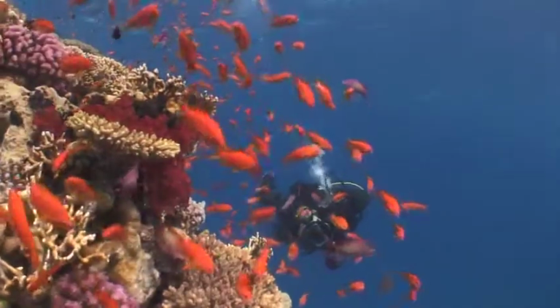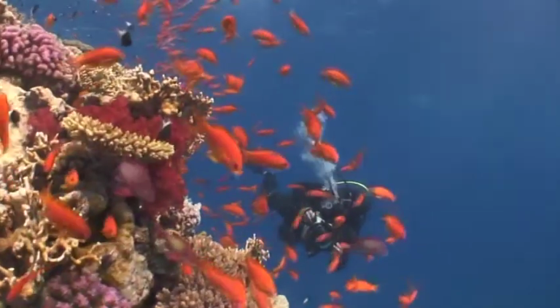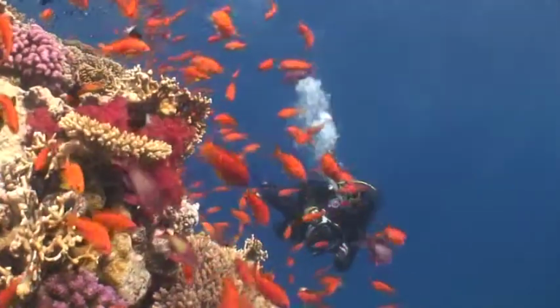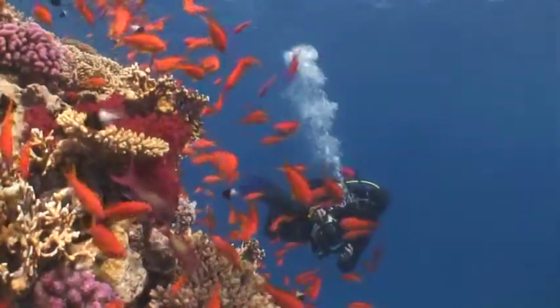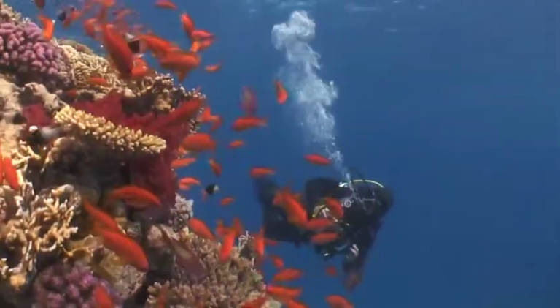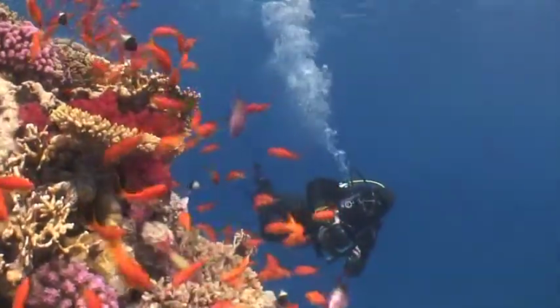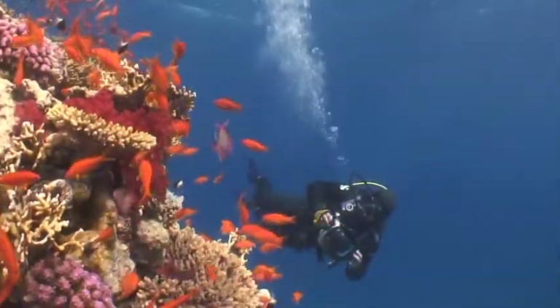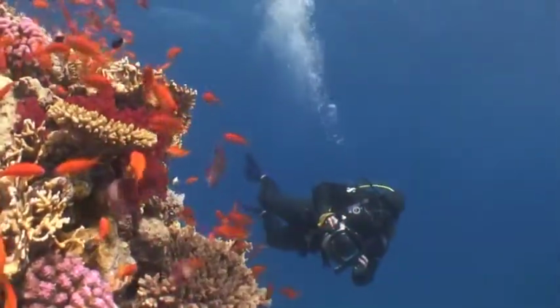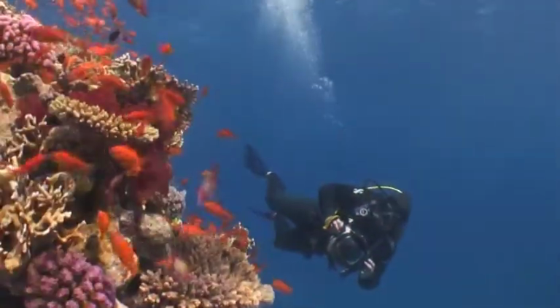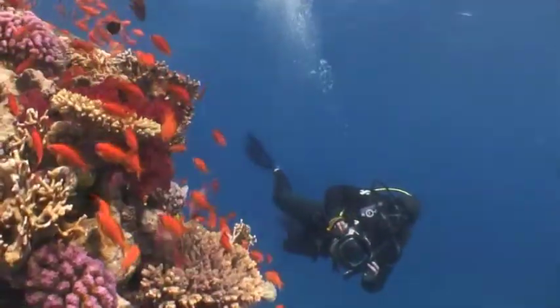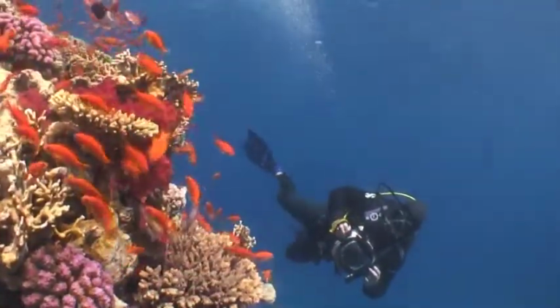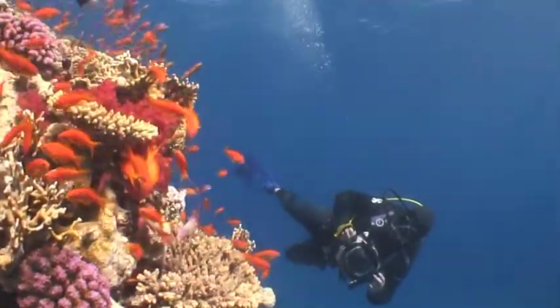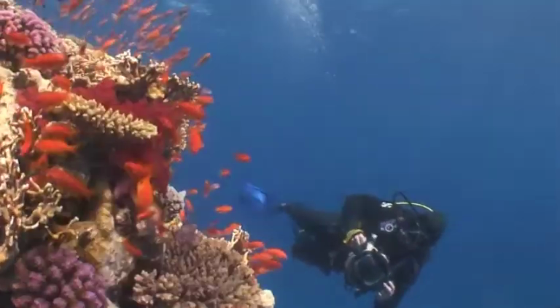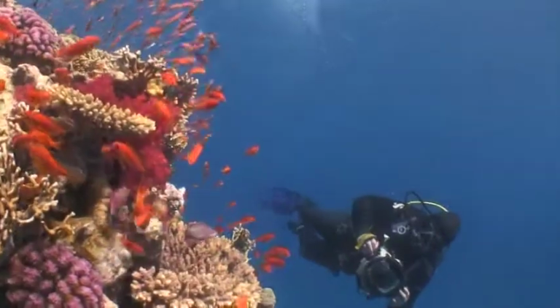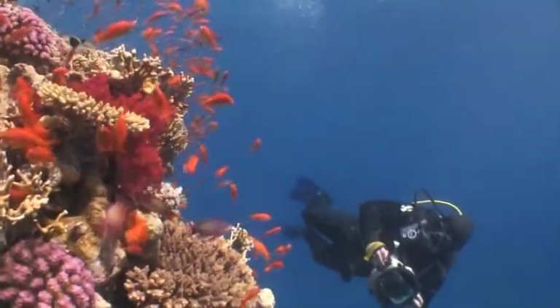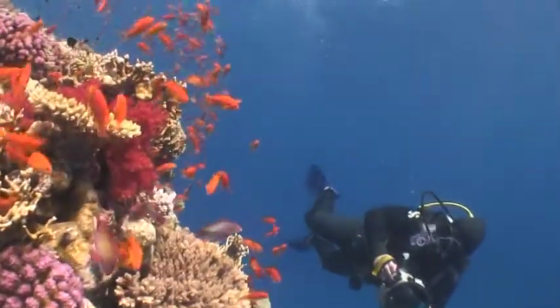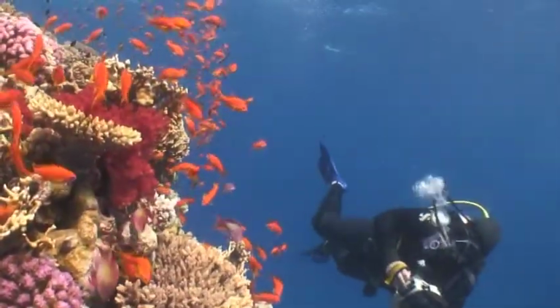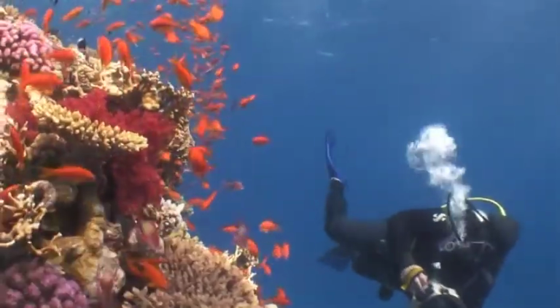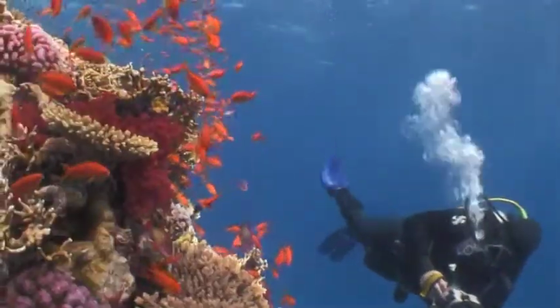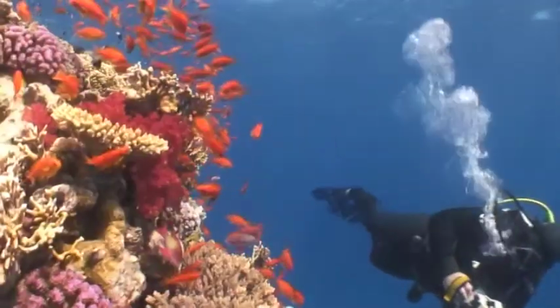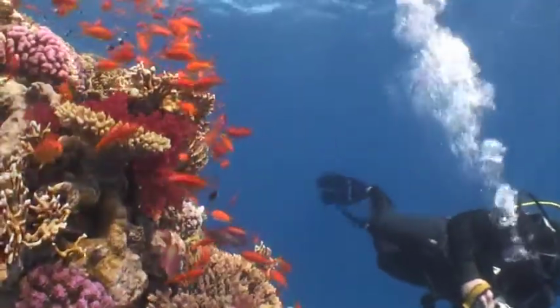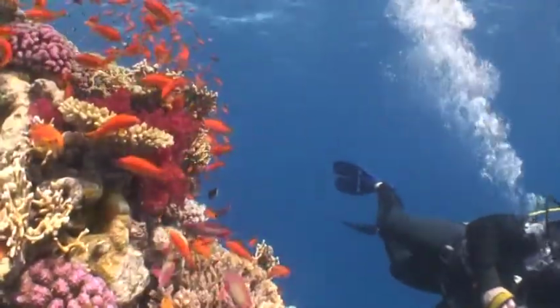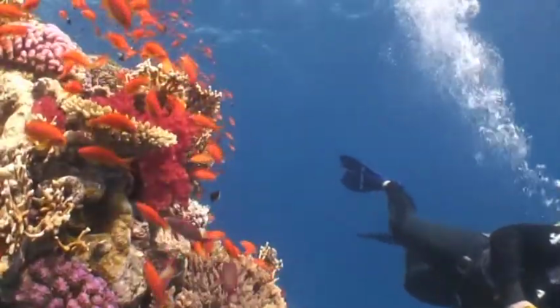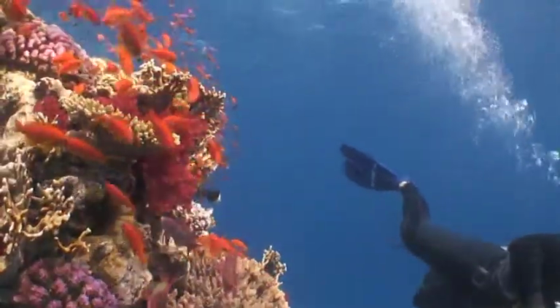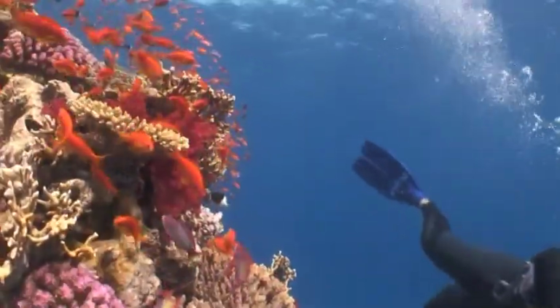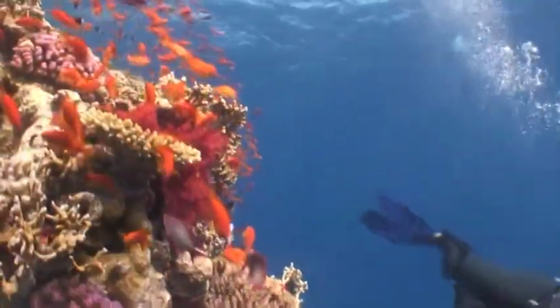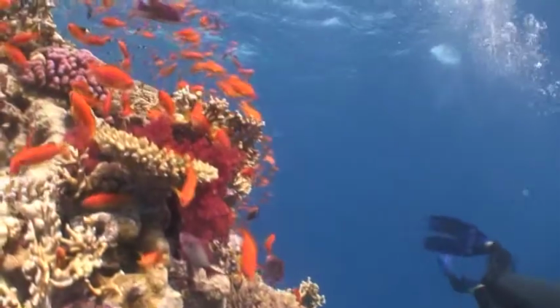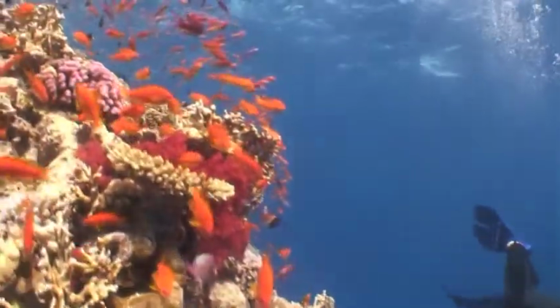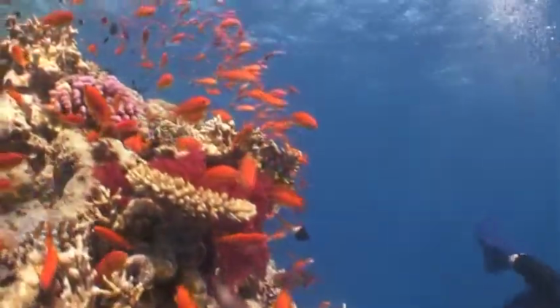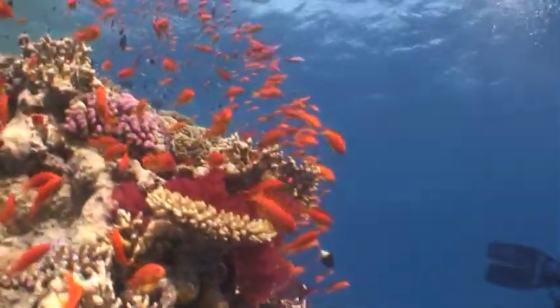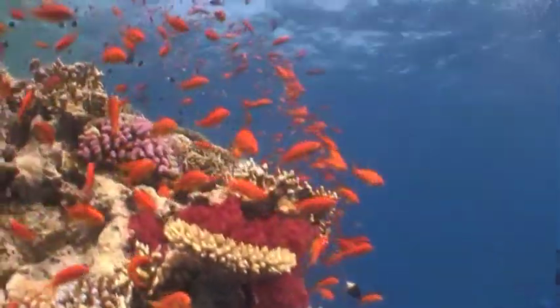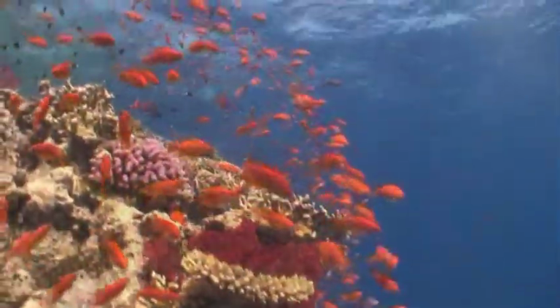On any filter dive, it is important to explore the reef, searching for the magic combination of subject matter and lighting. Not everything is going to make for a great image, so when you find something suitable, make the most of the opportunity.